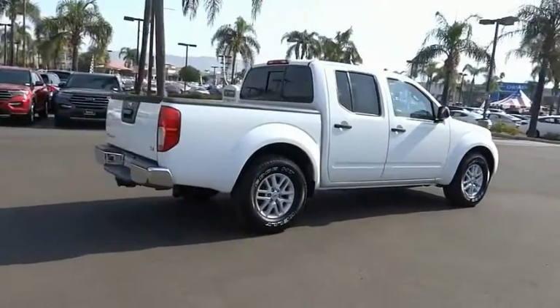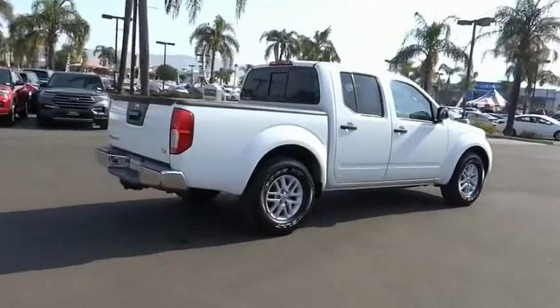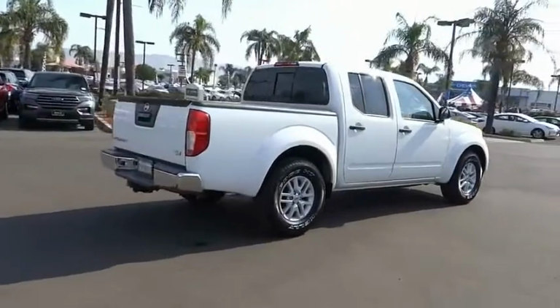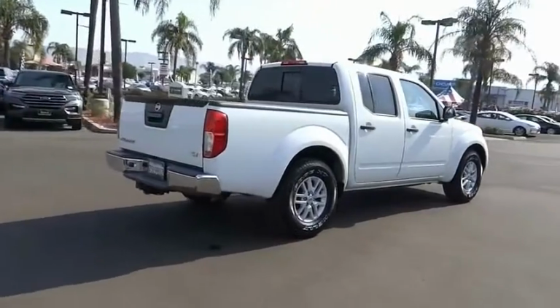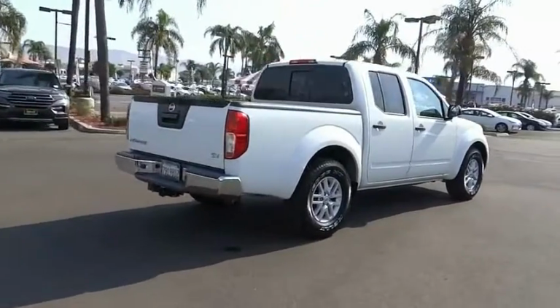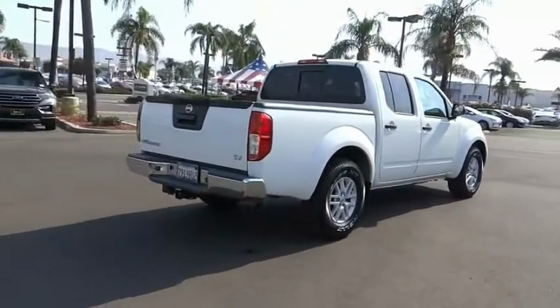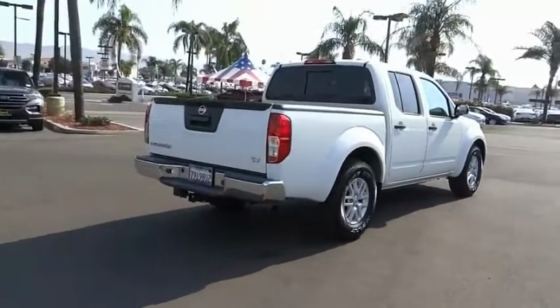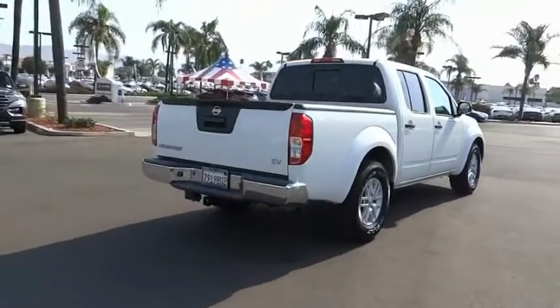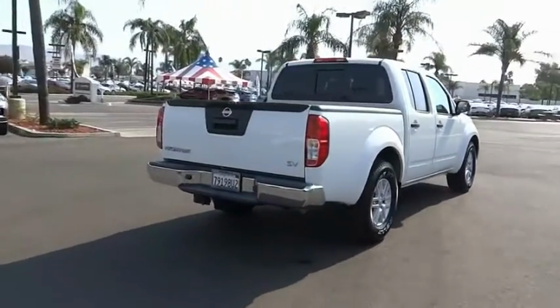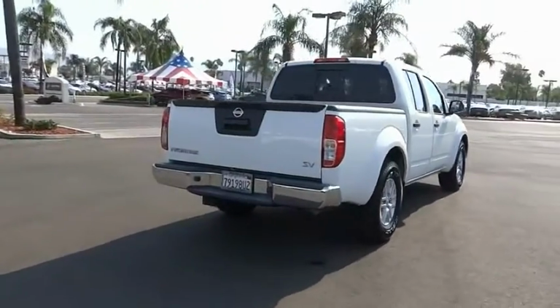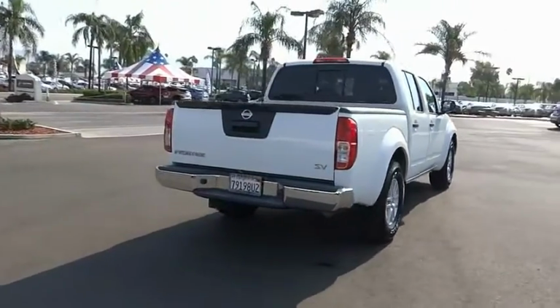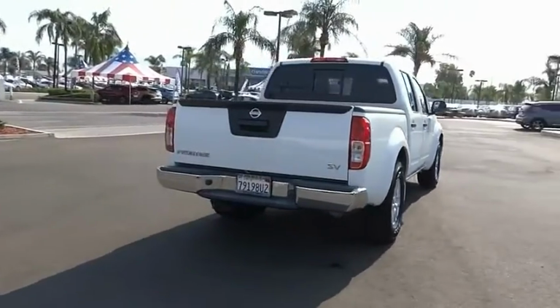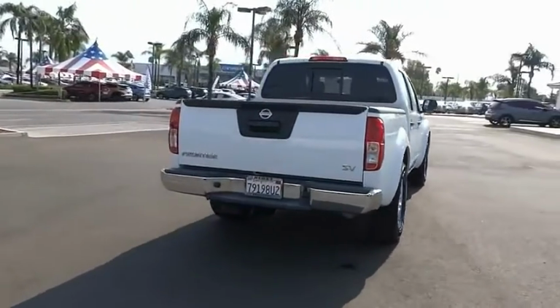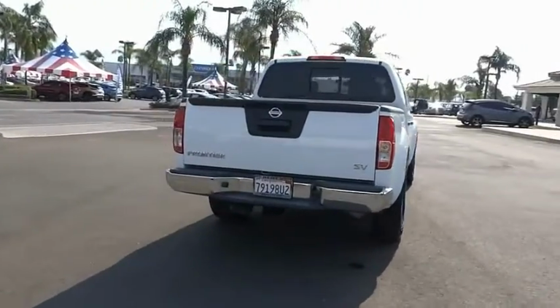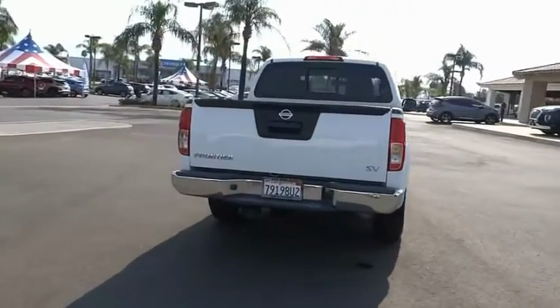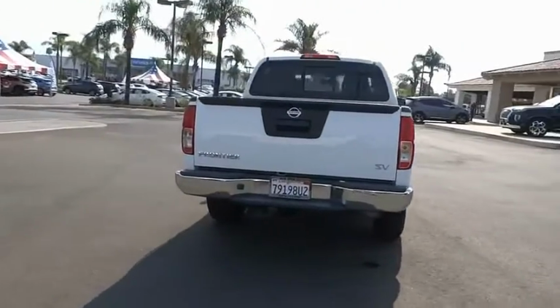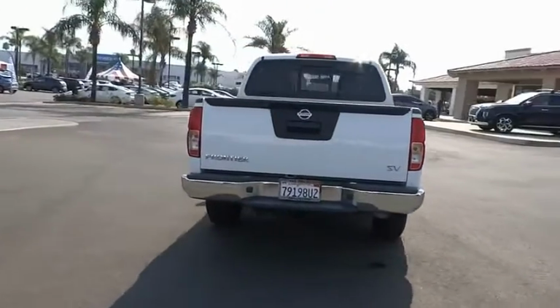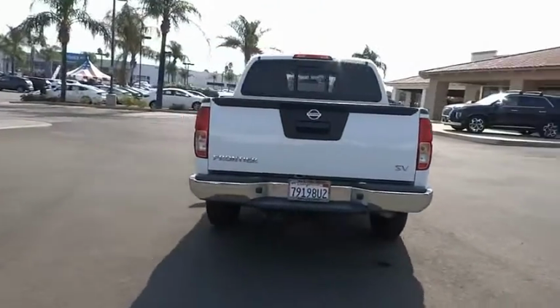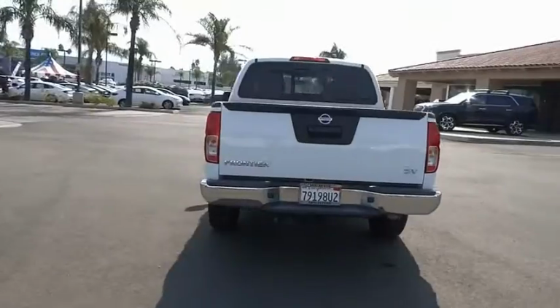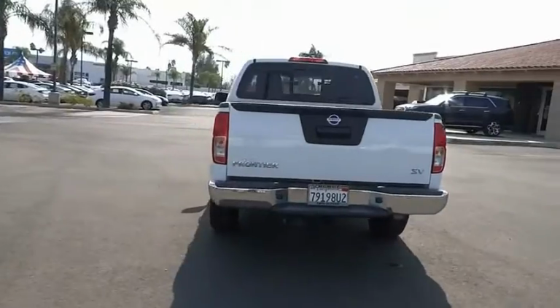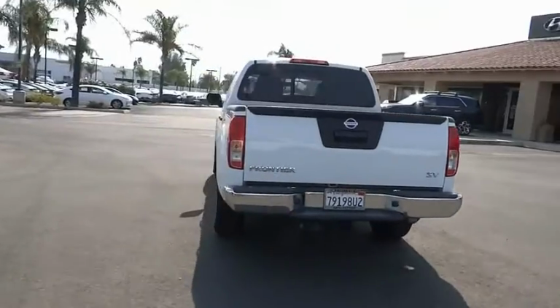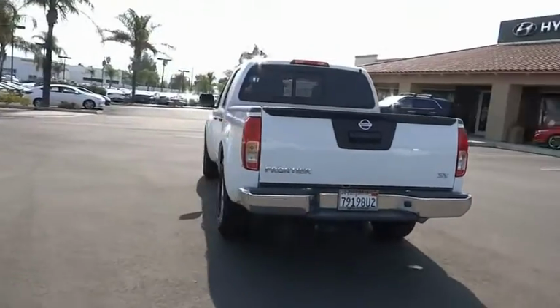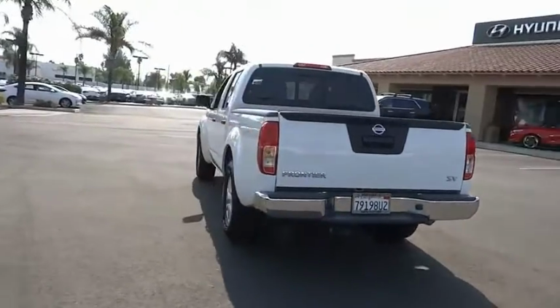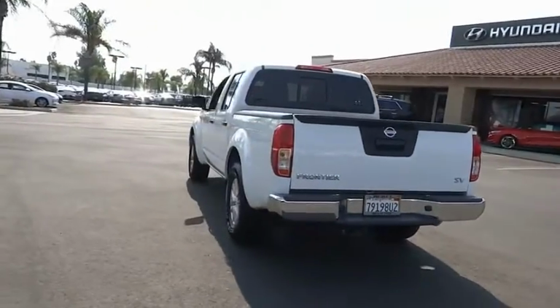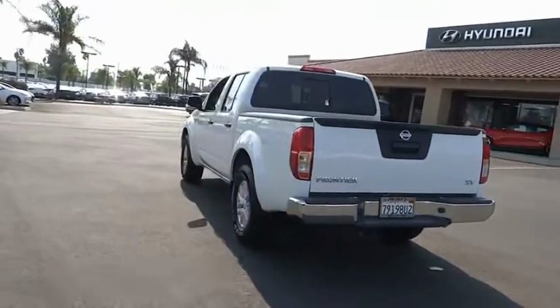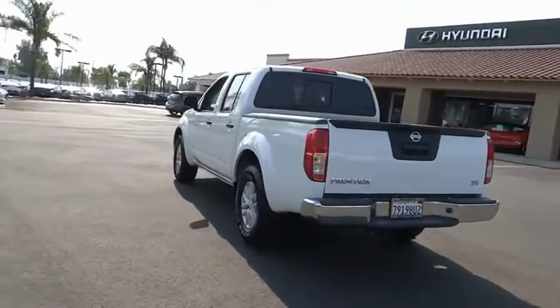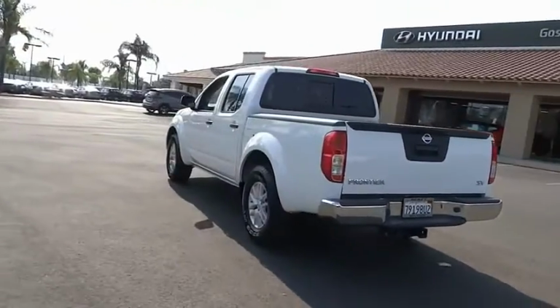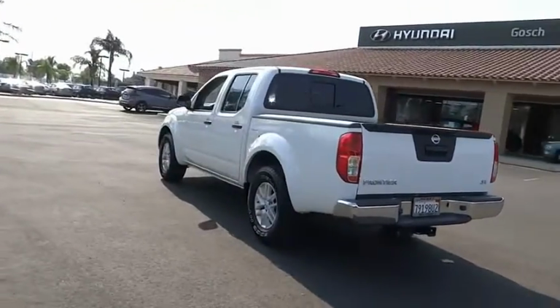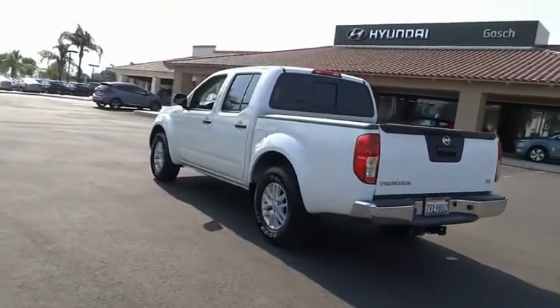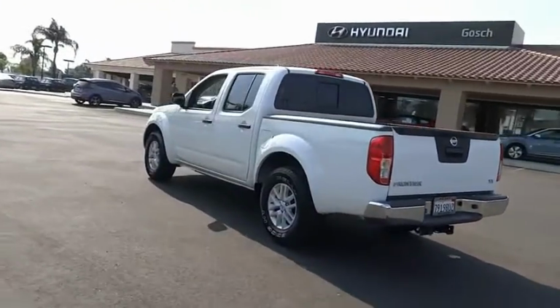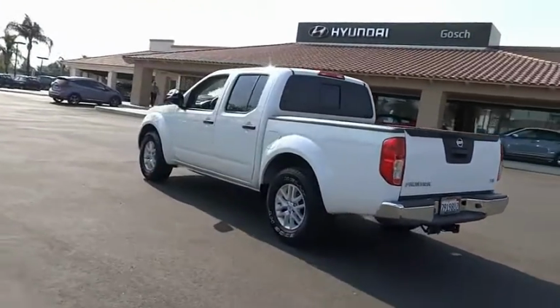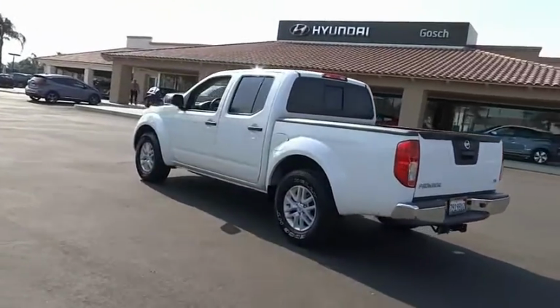The Frontier's interior comforts include cab versatility, under-seat storage, and seating for five. This vehicle has less than 45,000 miles.